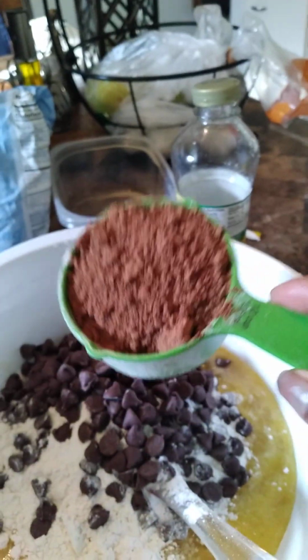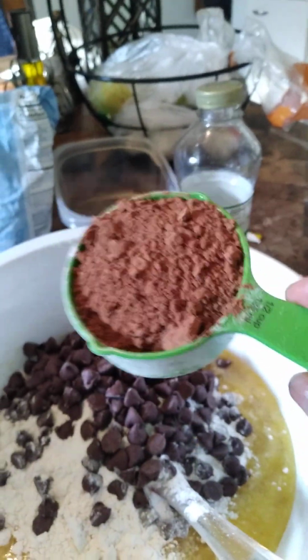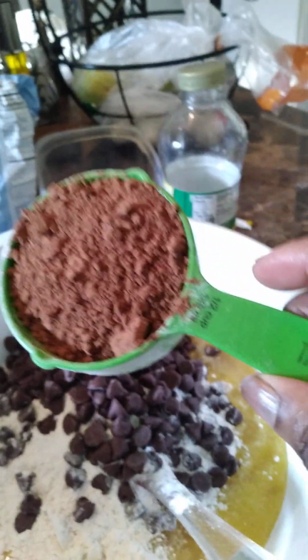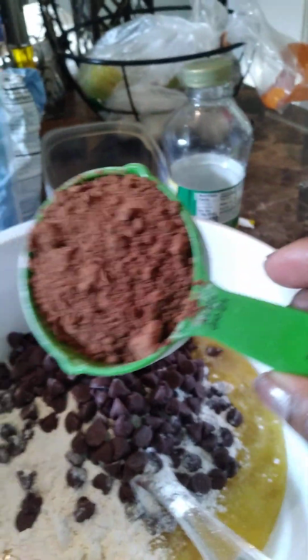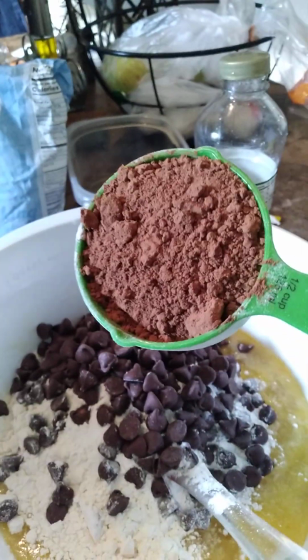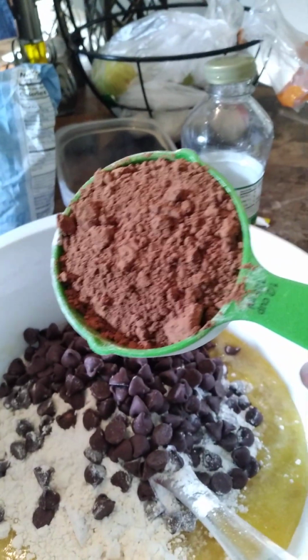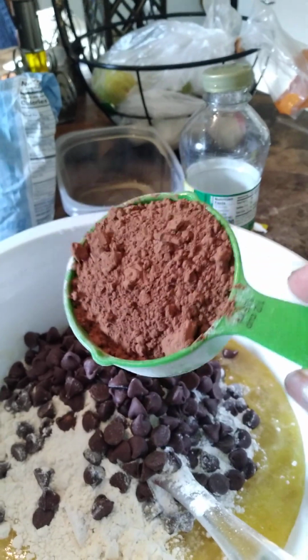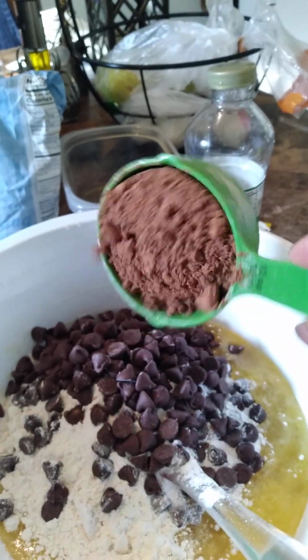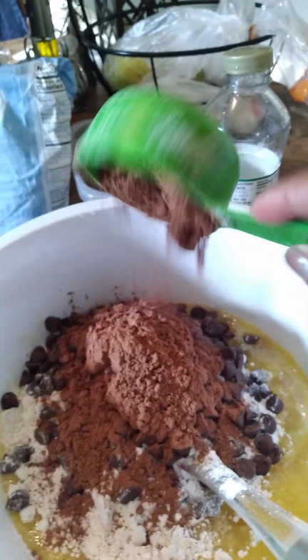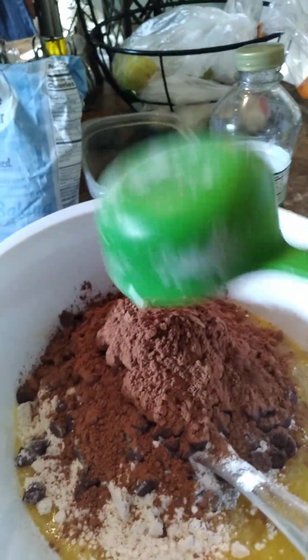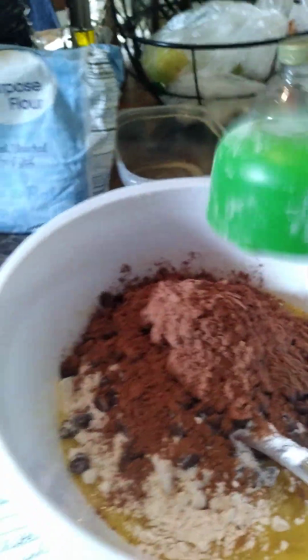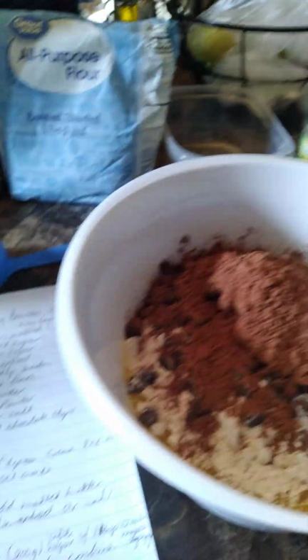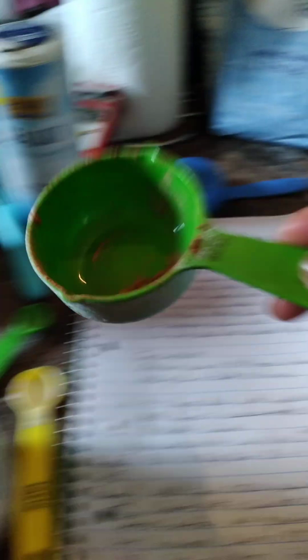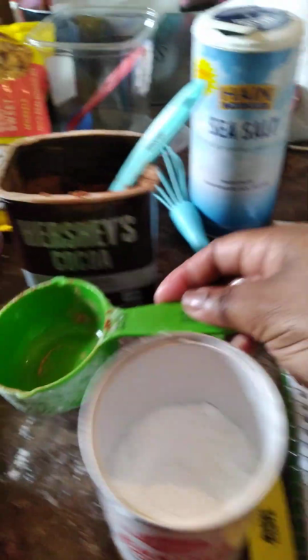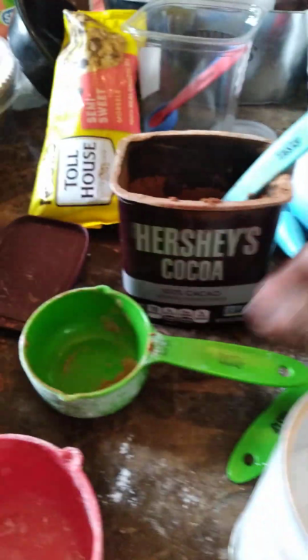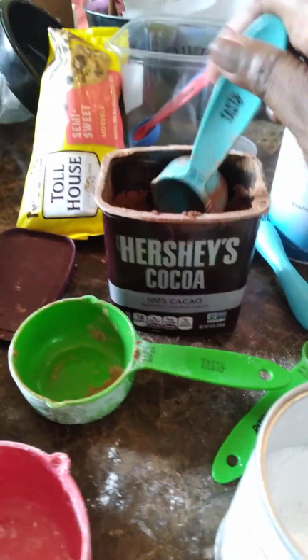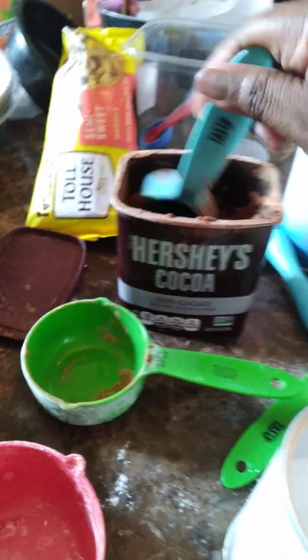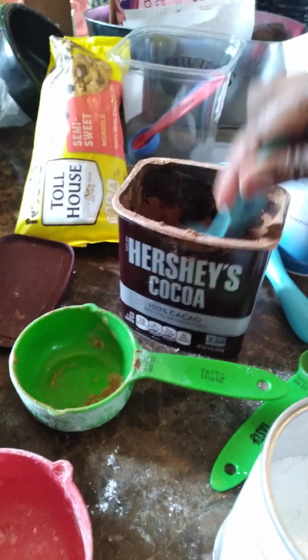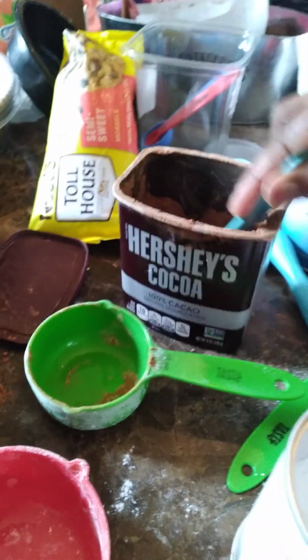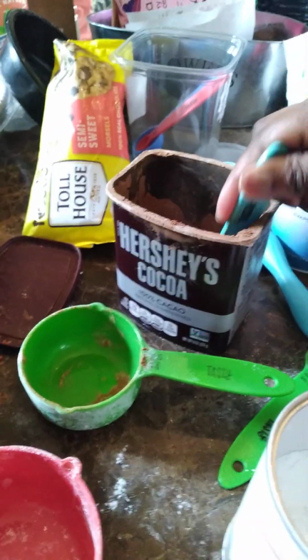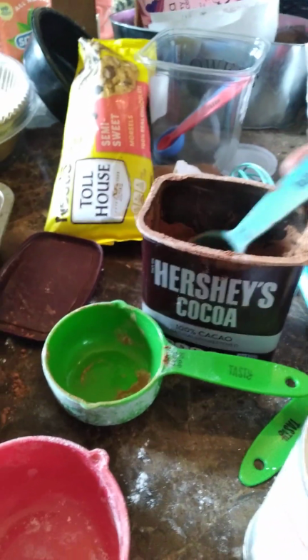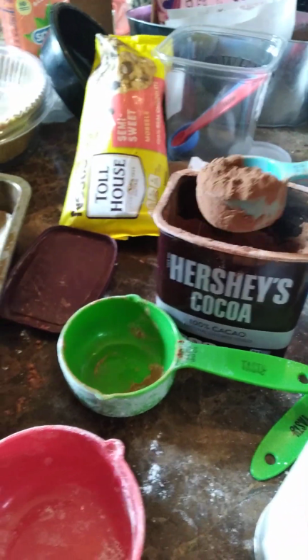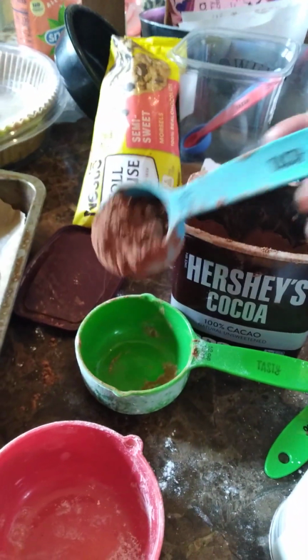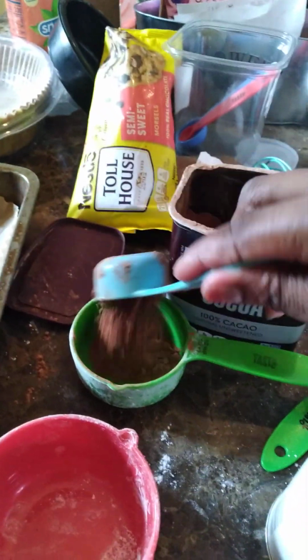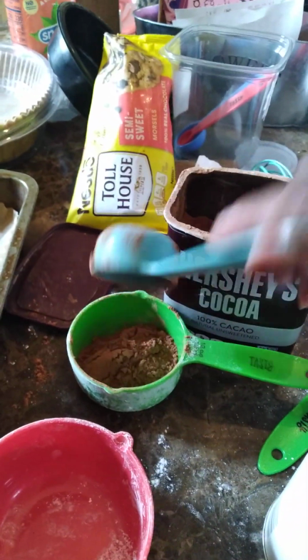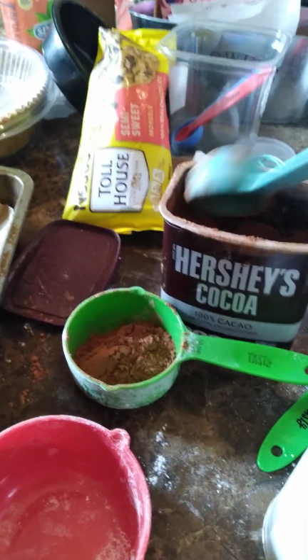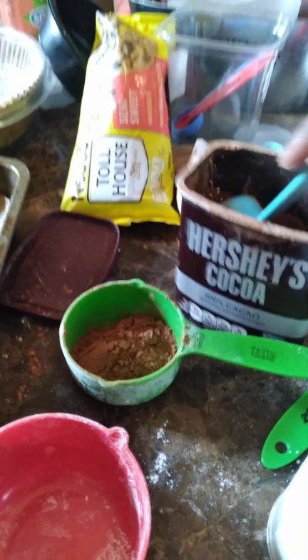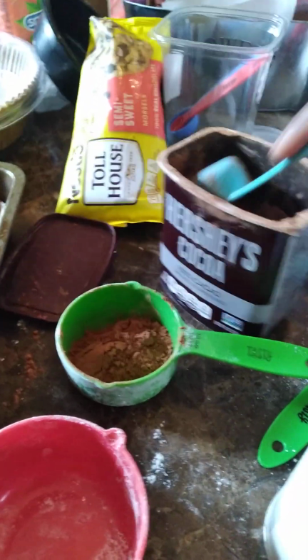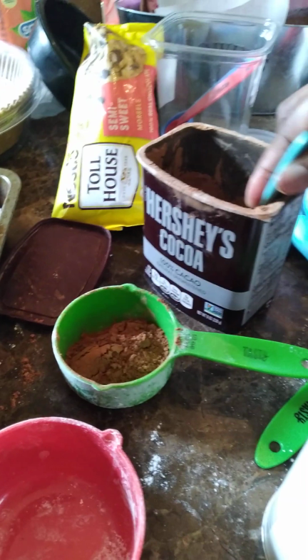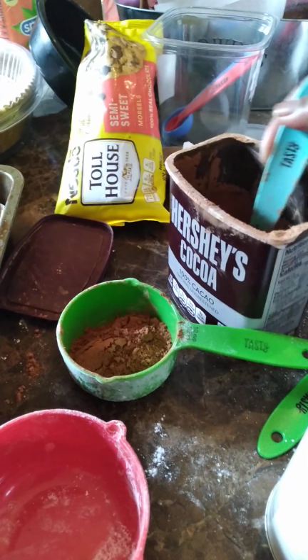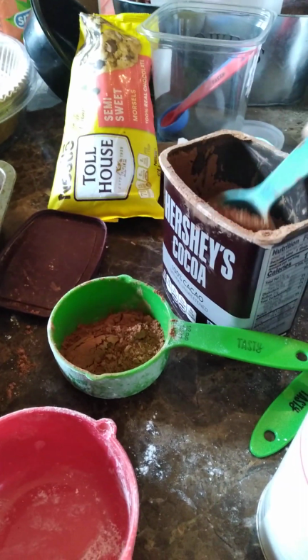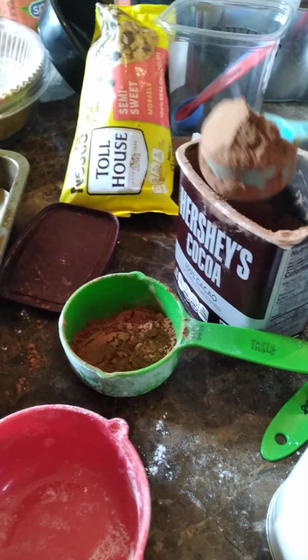I need to do another — this is a half a cup, not a teaspoon — half a cup of the cocoa powder. So I've got to measure out another half a cup because it requires a whole cup of the cocoa powder.